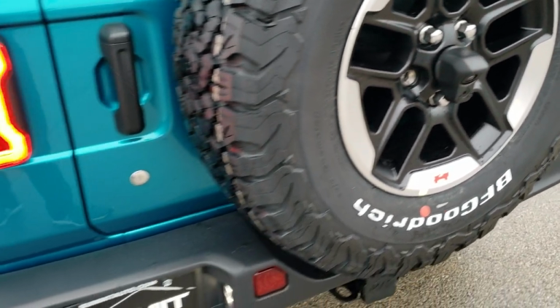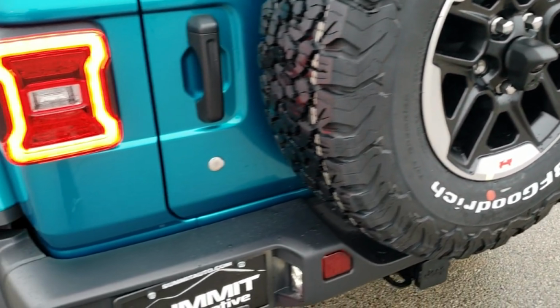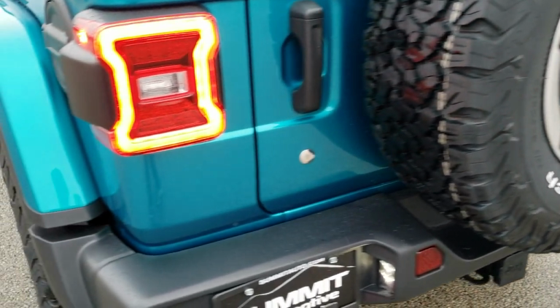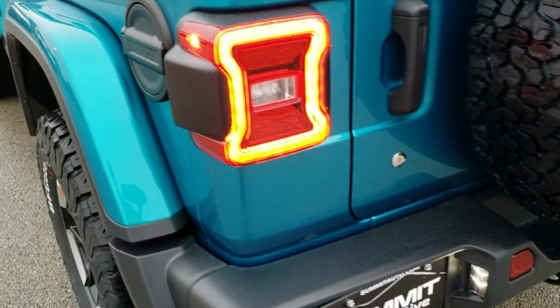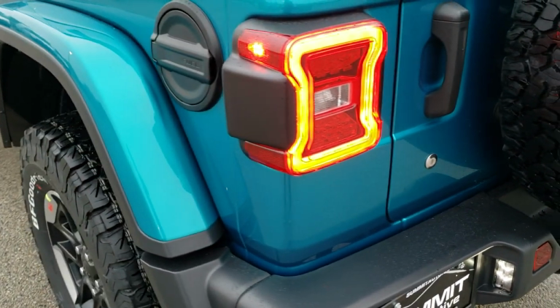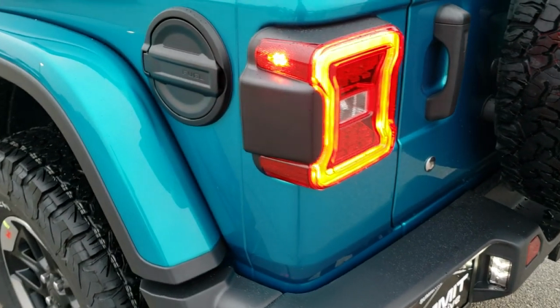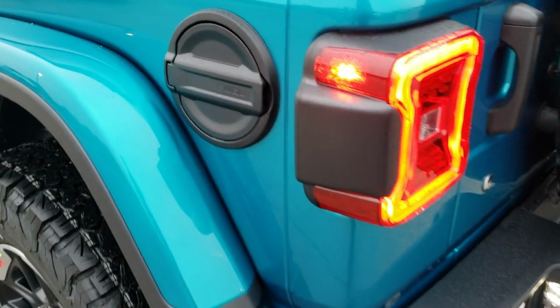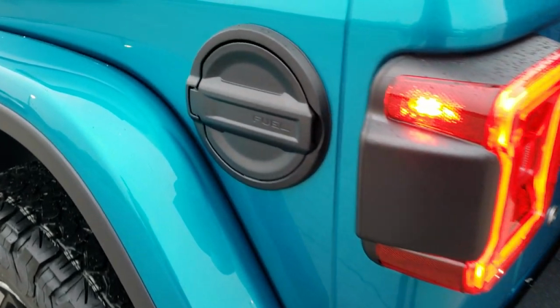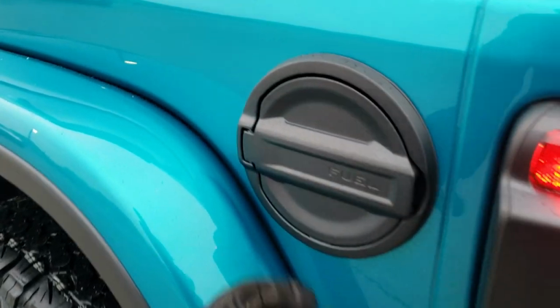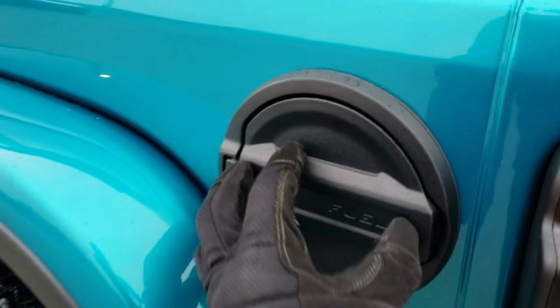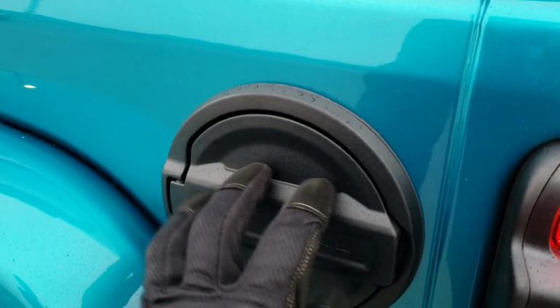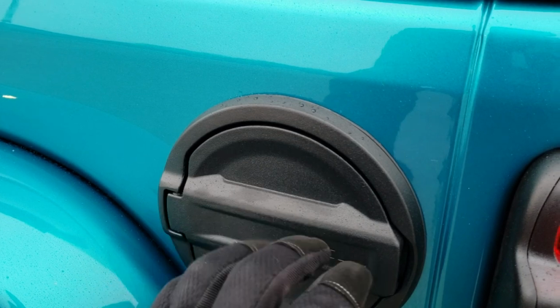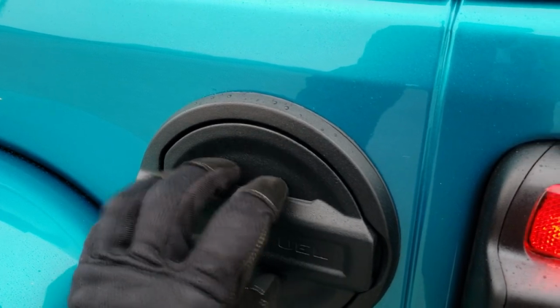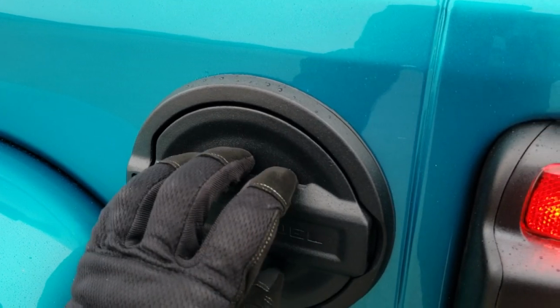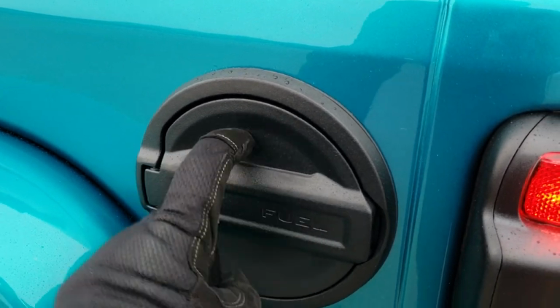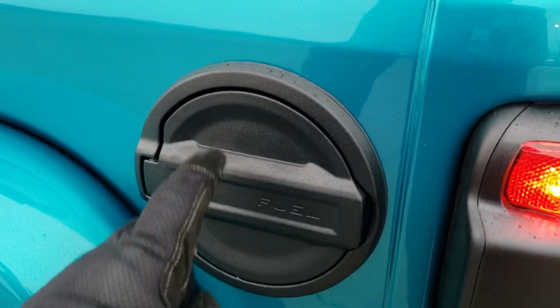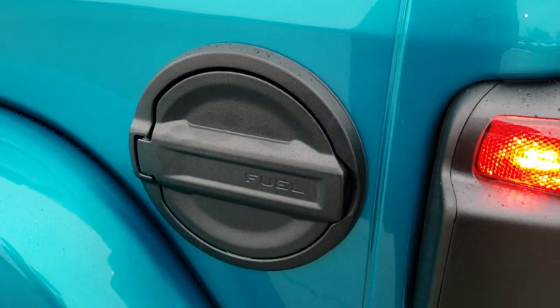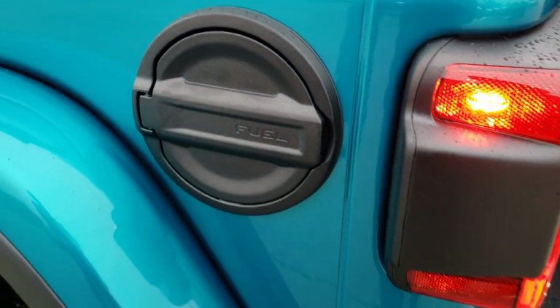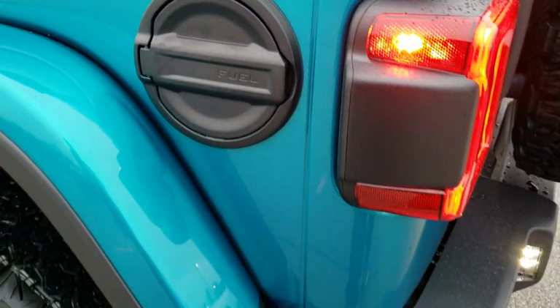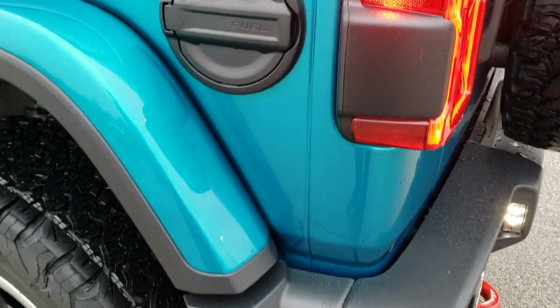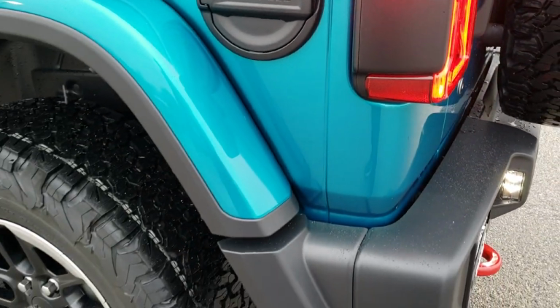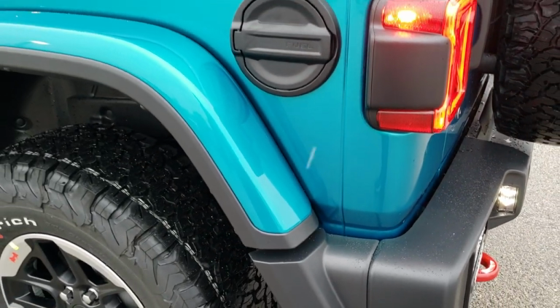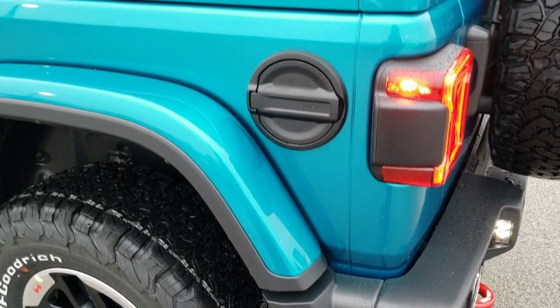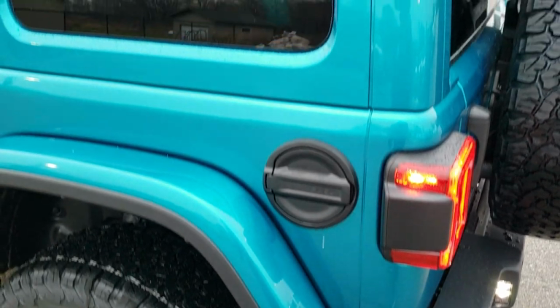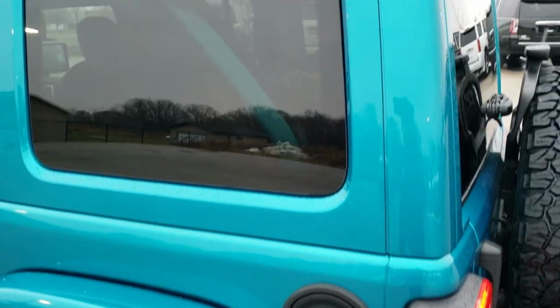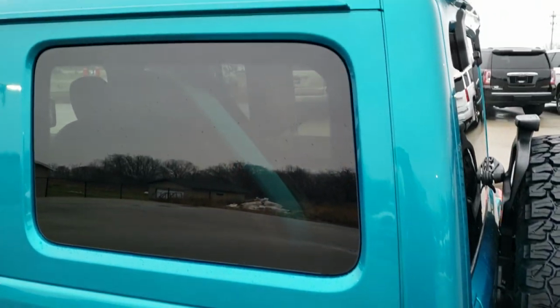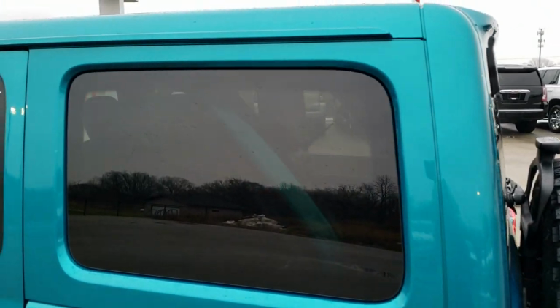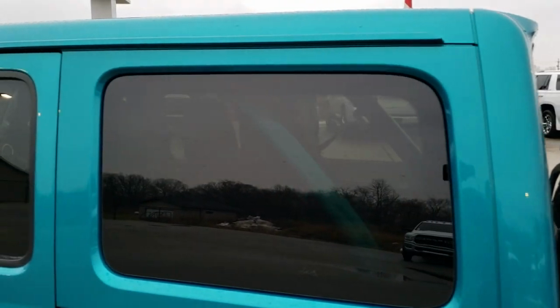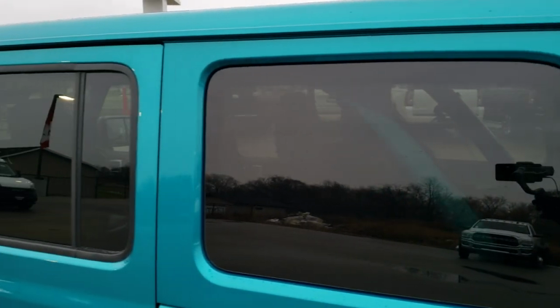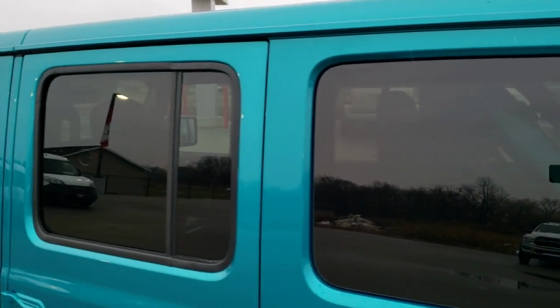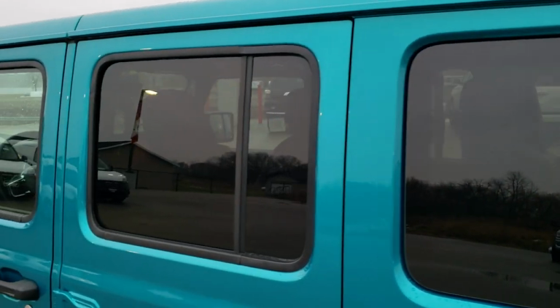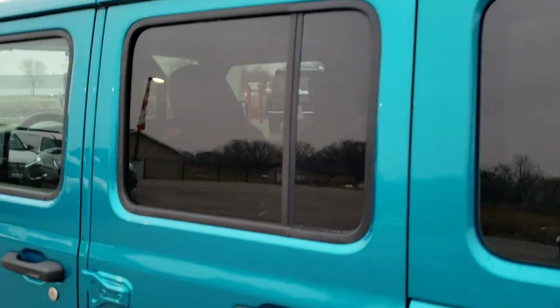It shuts nice and solidly. I'm not sure if this is the Rubicon, but you get a metal gas cap cover. Really a good-looking Jeep.